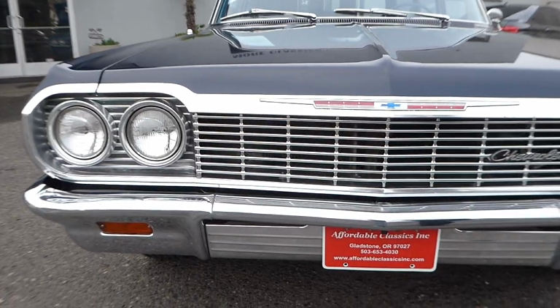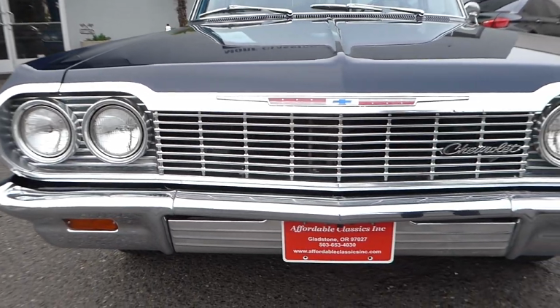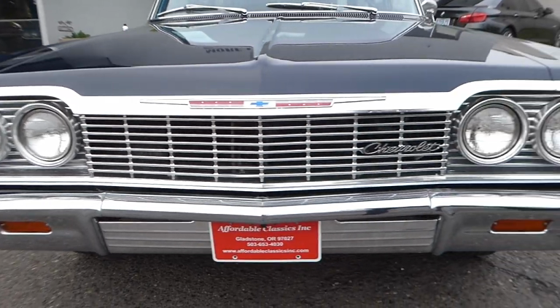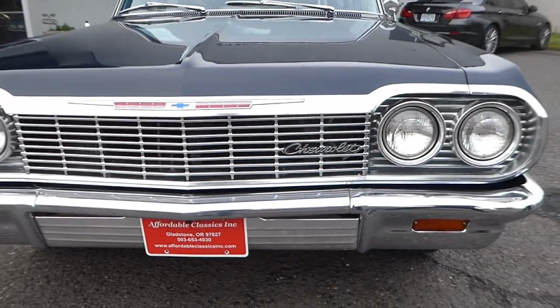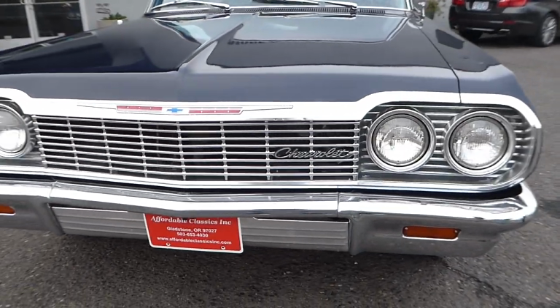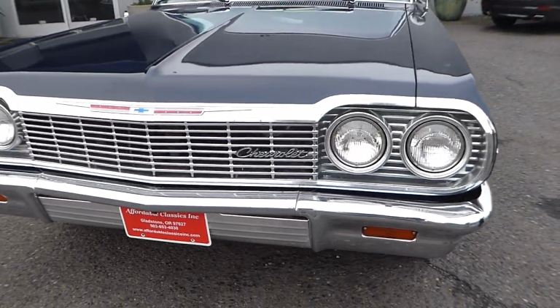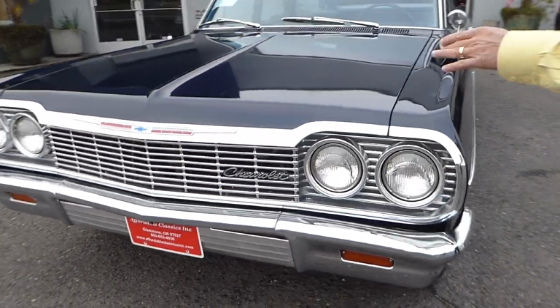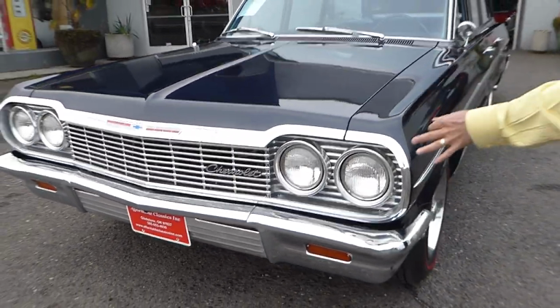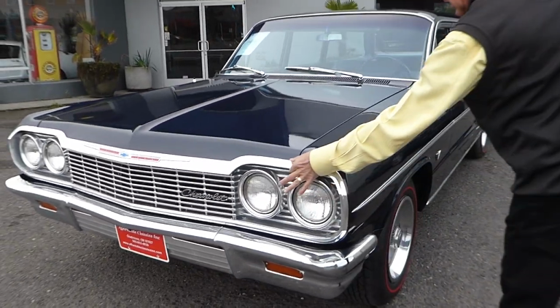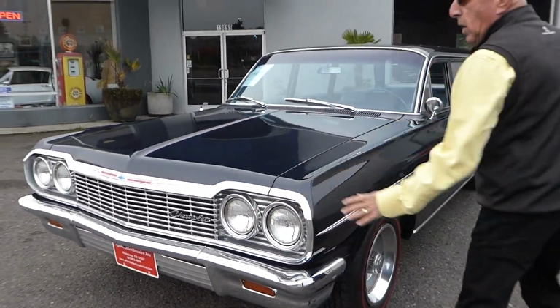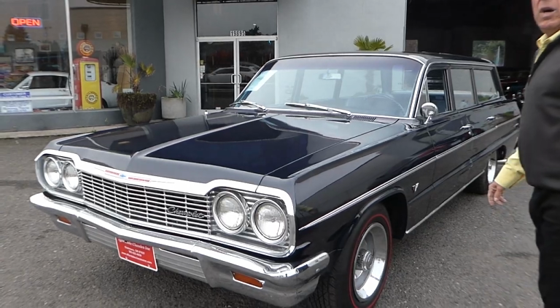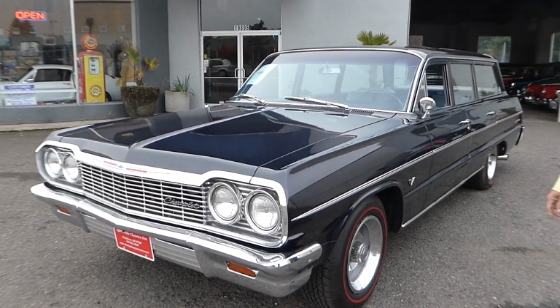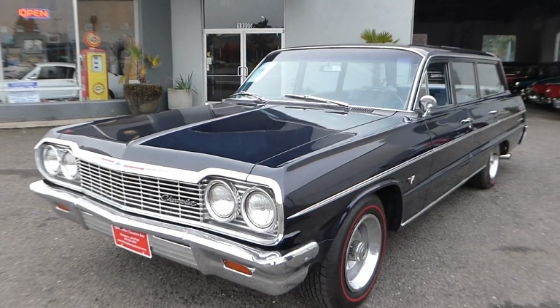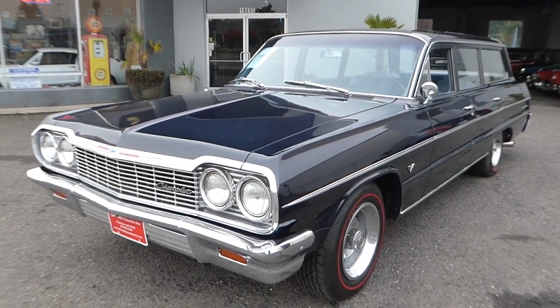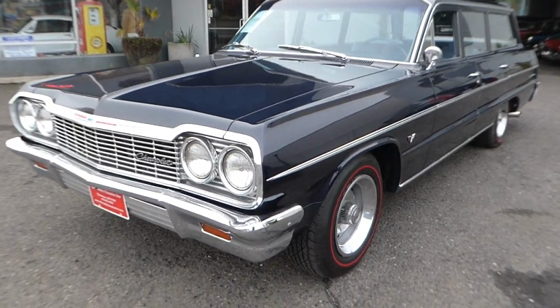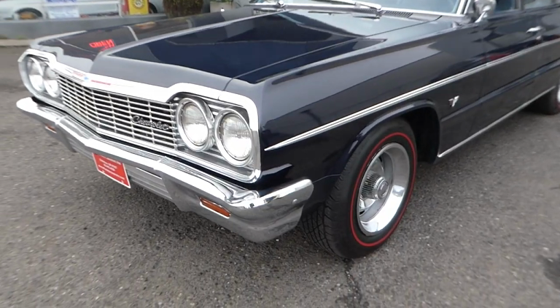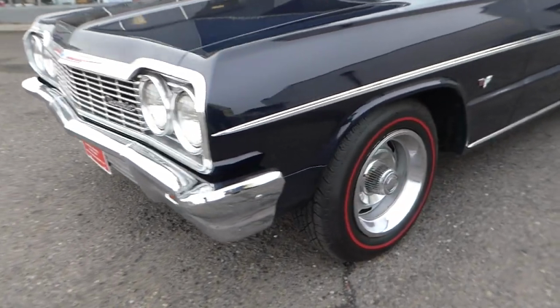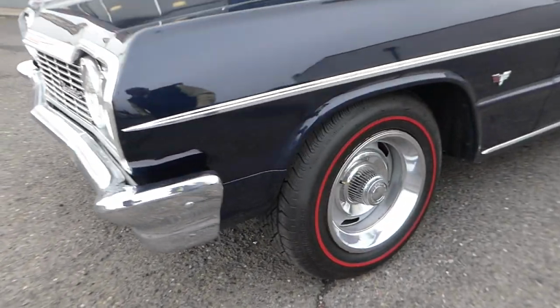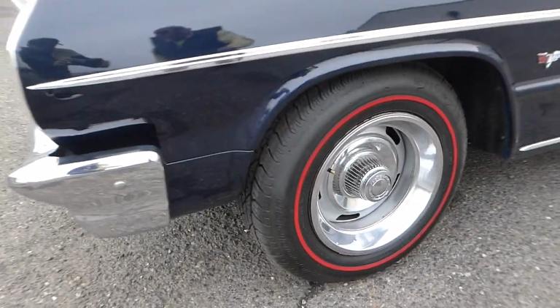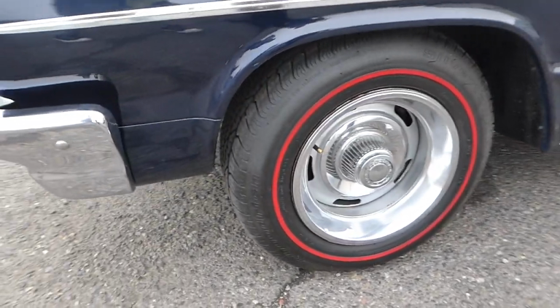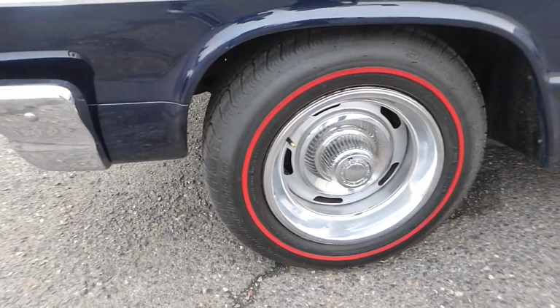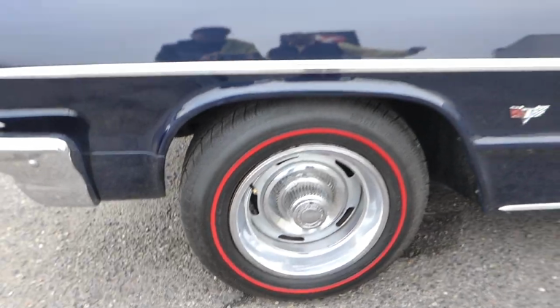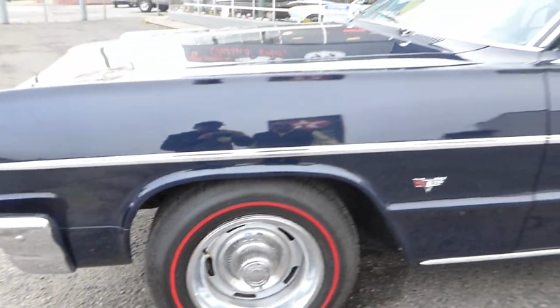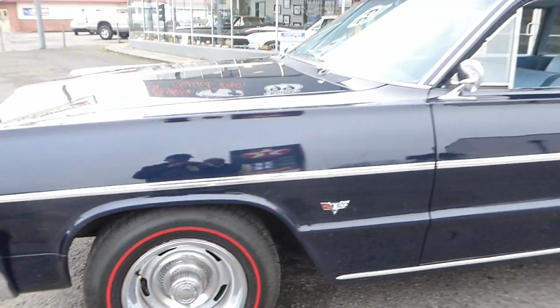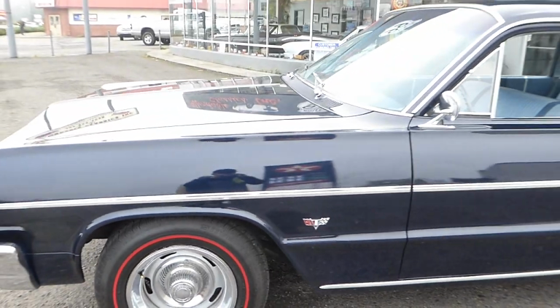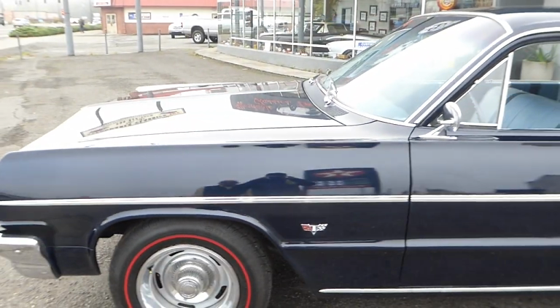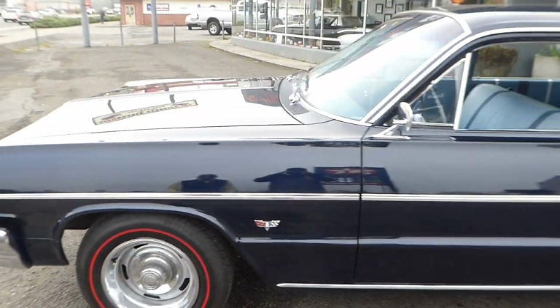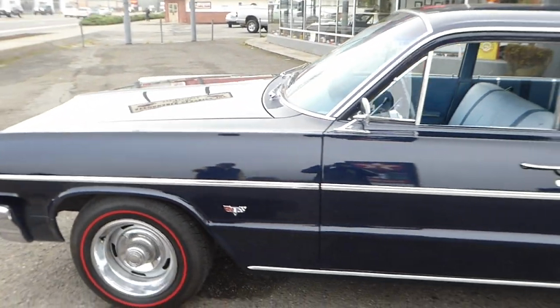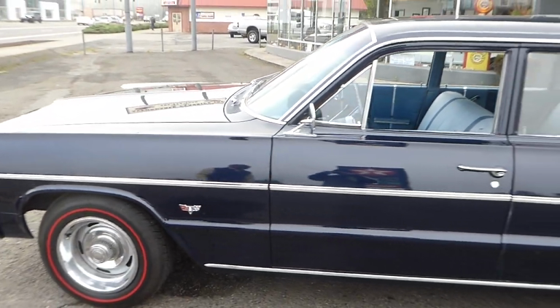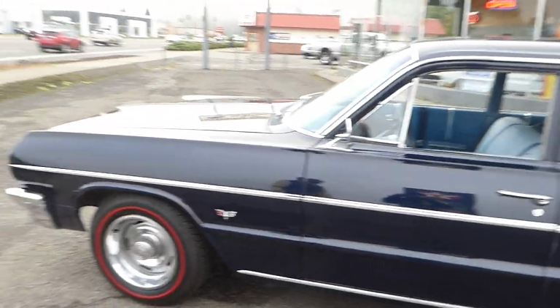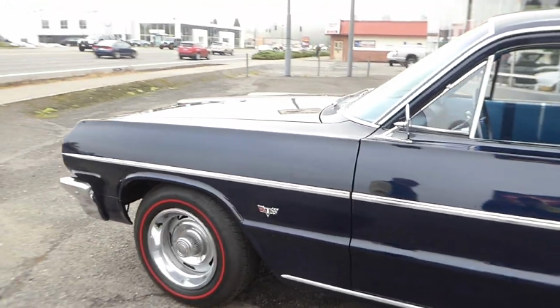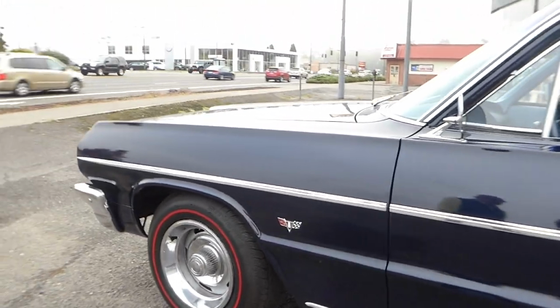Chrome grille, headlight bezel, hood ornament, chrome piece — excellent condition. You have the chrome moldings, stainless, very nice. Raleigh wheels with the redline tires.